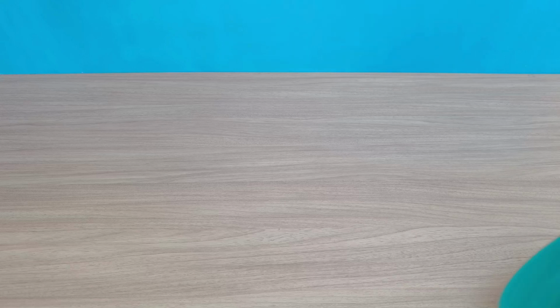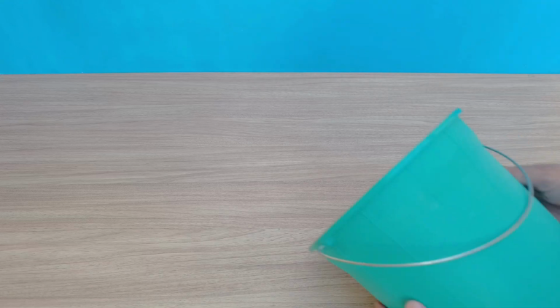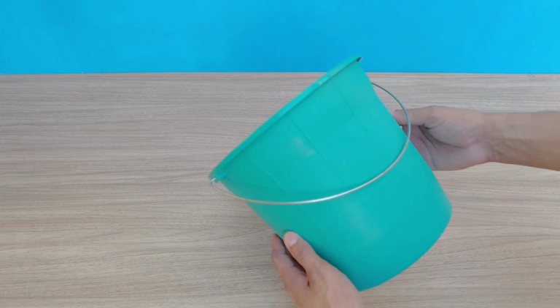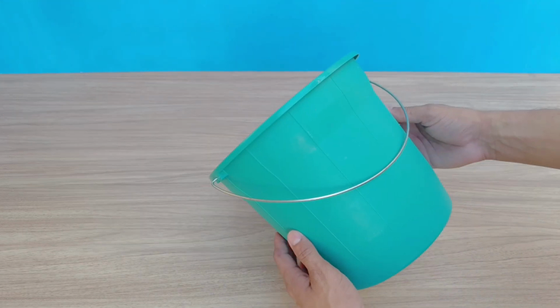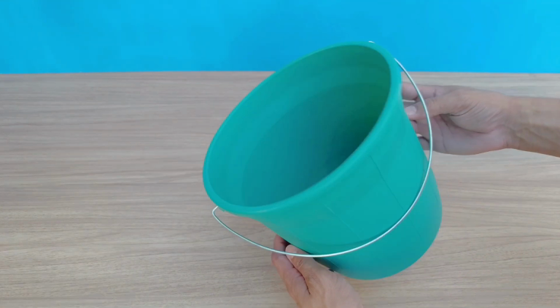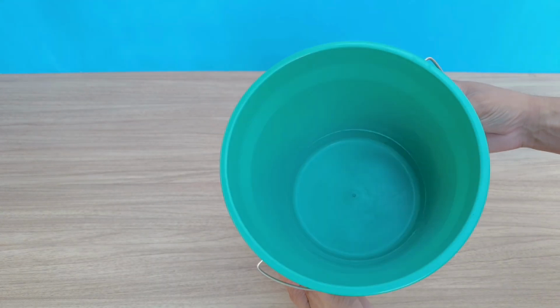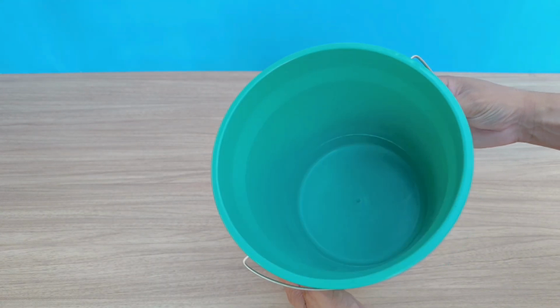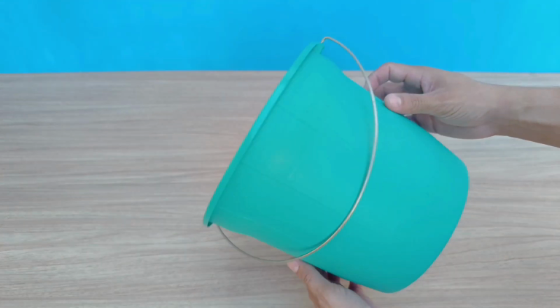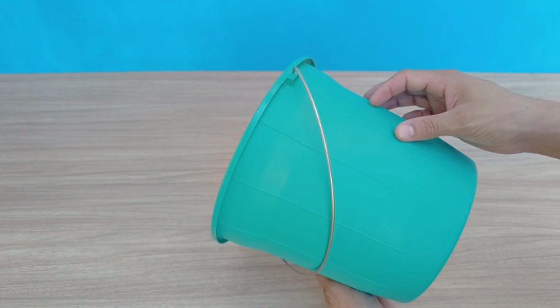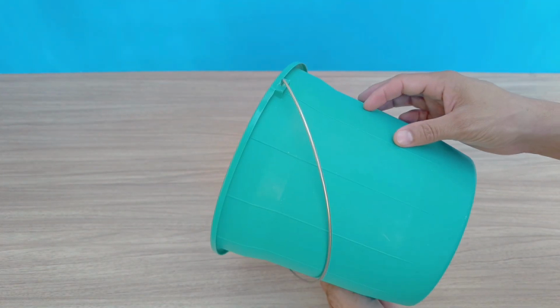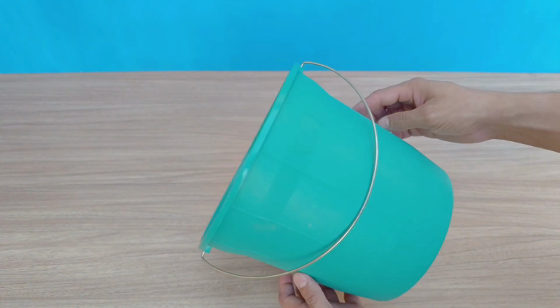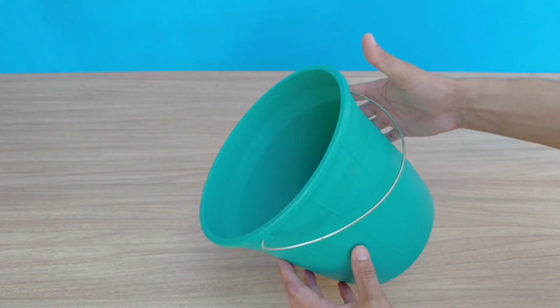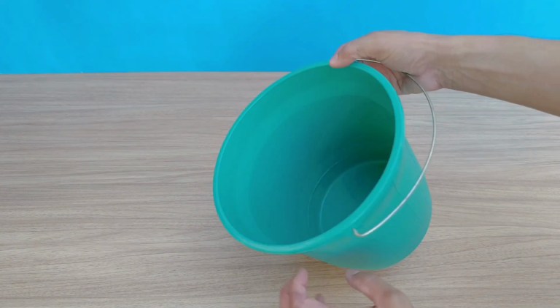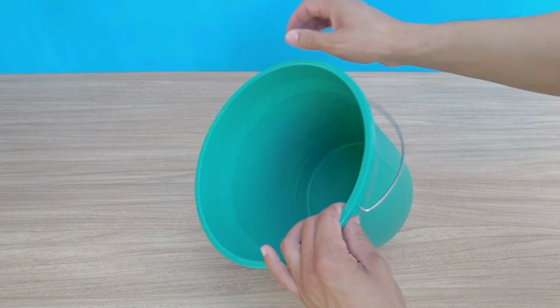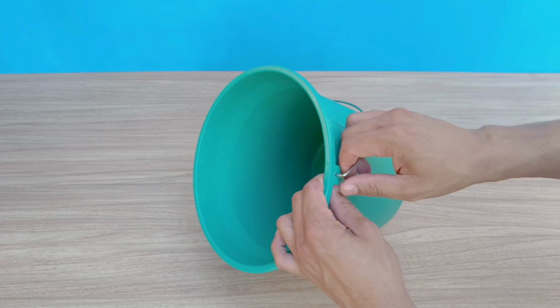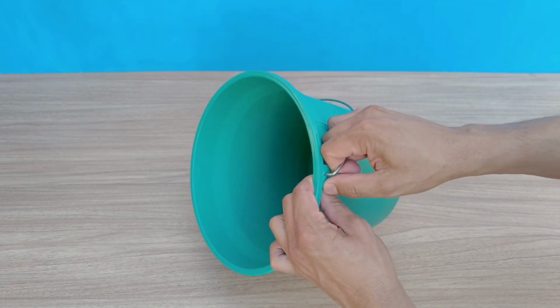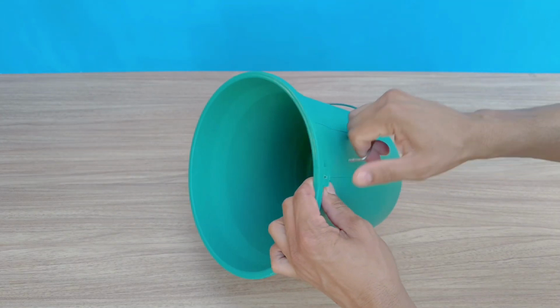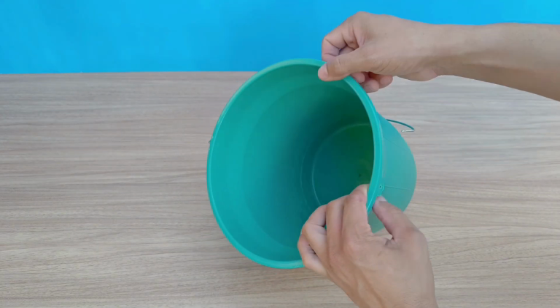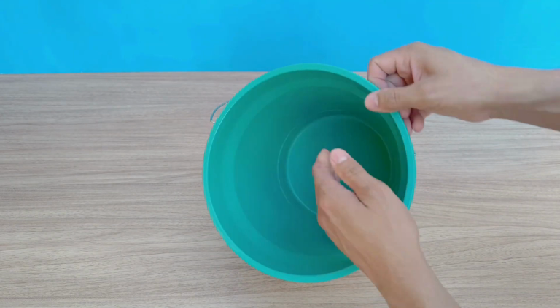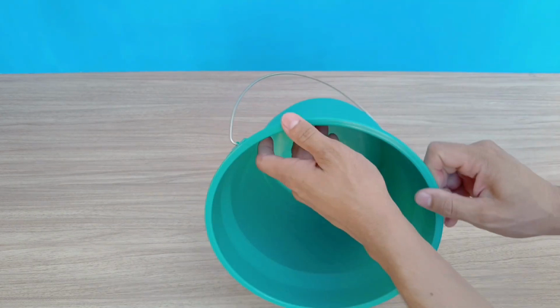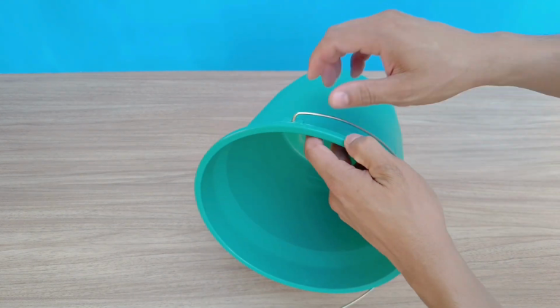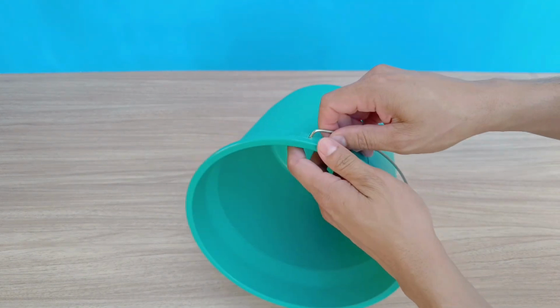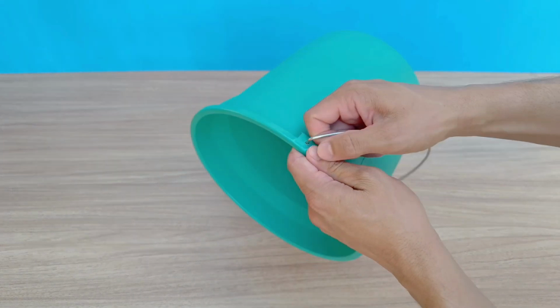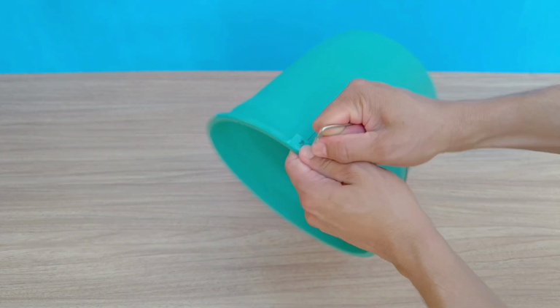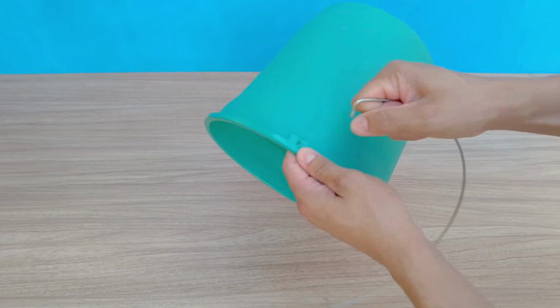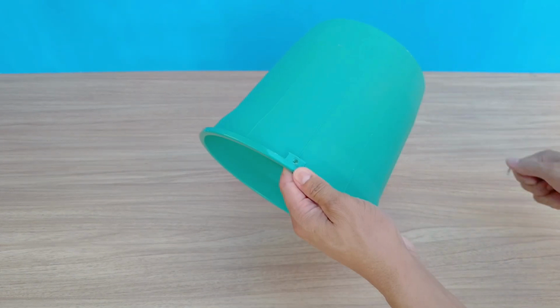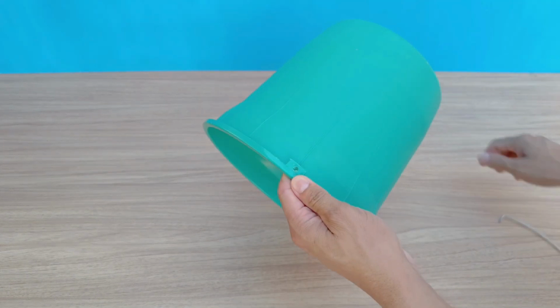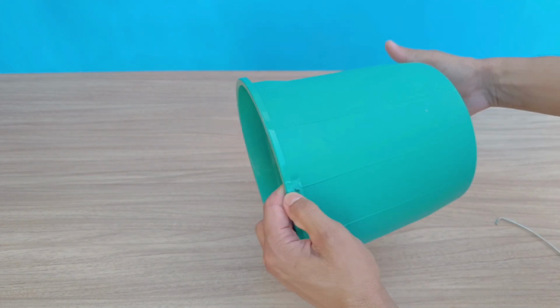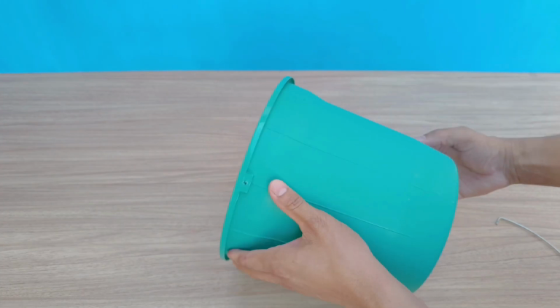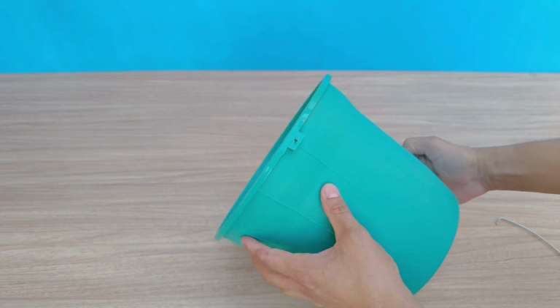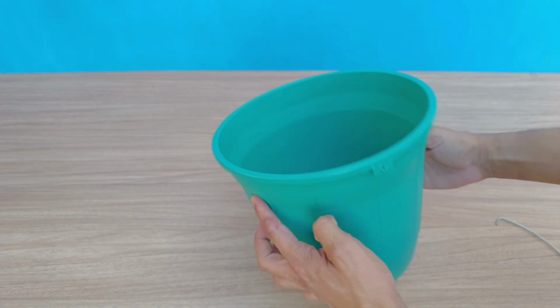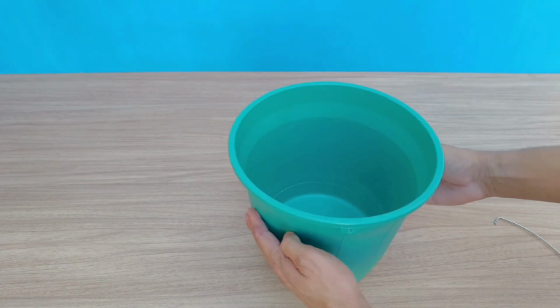Imagine having a homemade air conditioner that is efficient and economical, and can be made with simple materials that can be easily found at home or in hardware stores. The best part is that you don't need any technical skills or sophisticated tools to assemble this system.